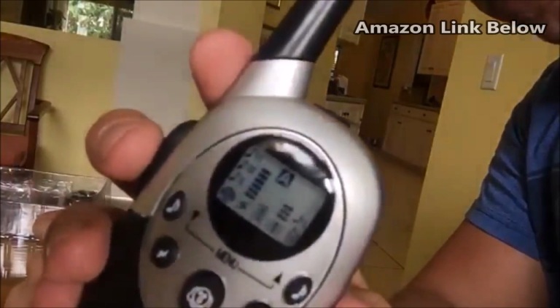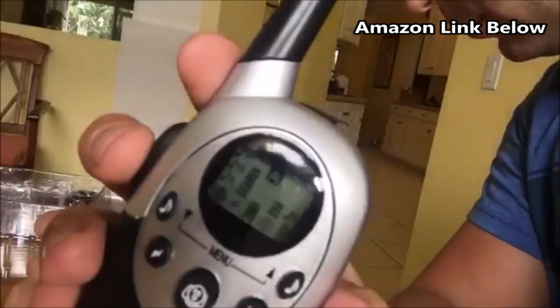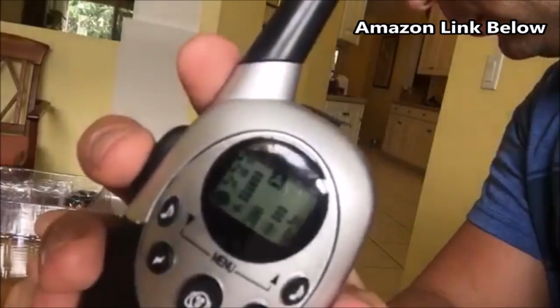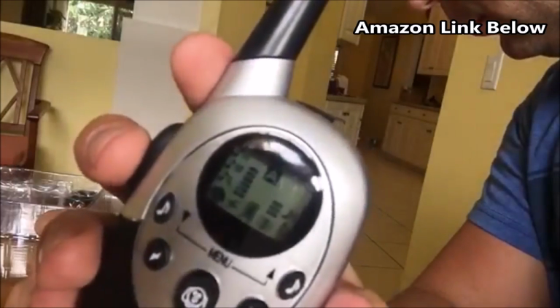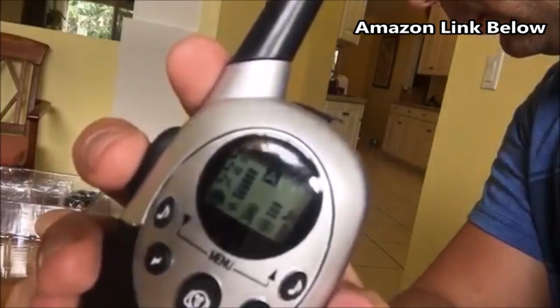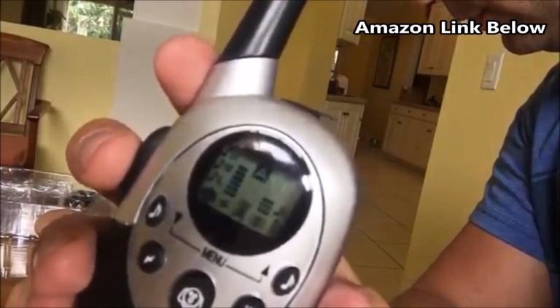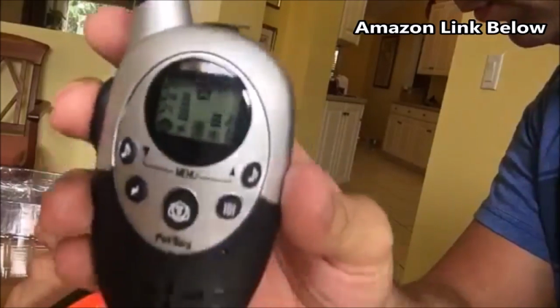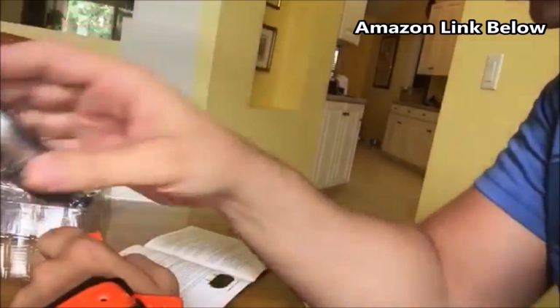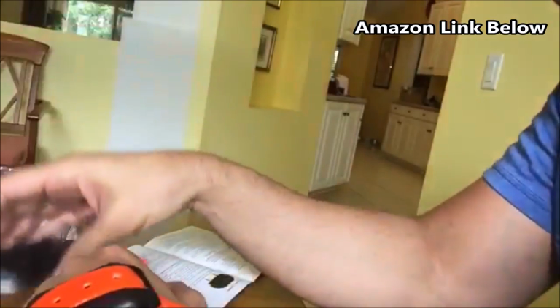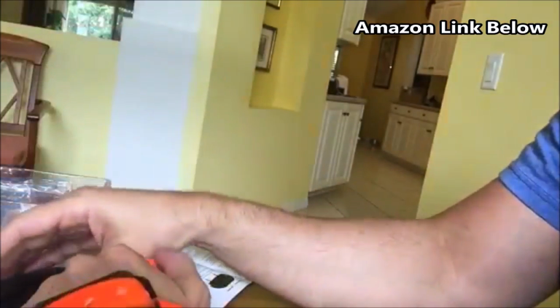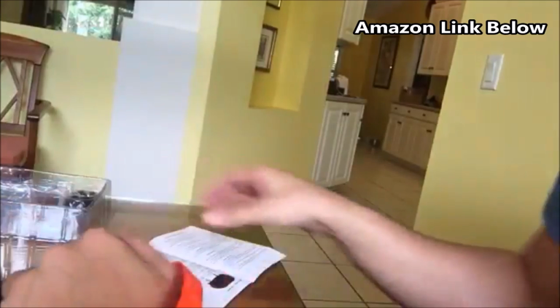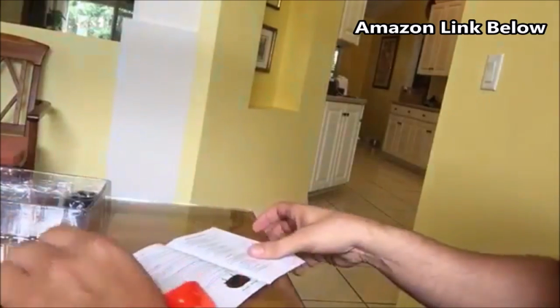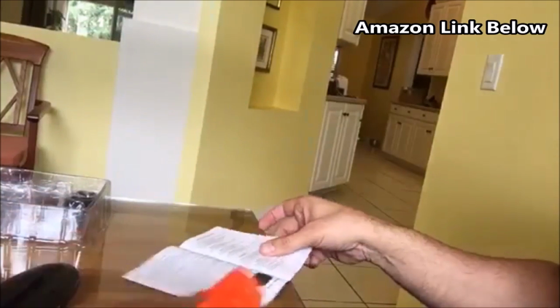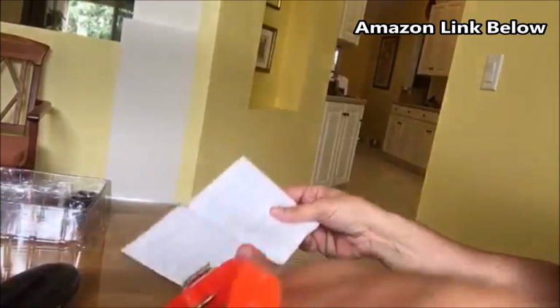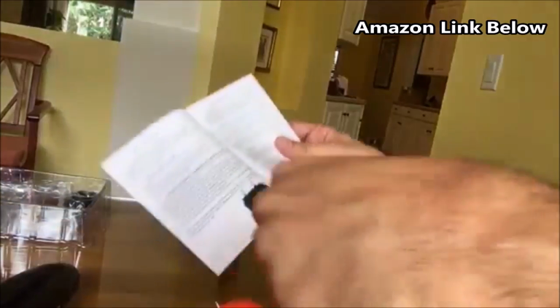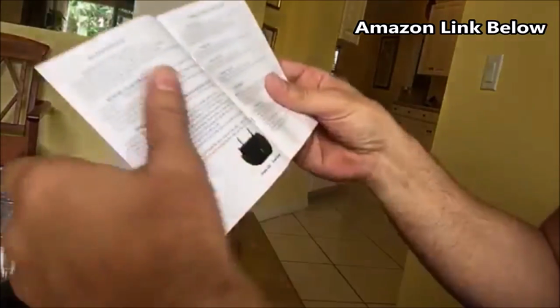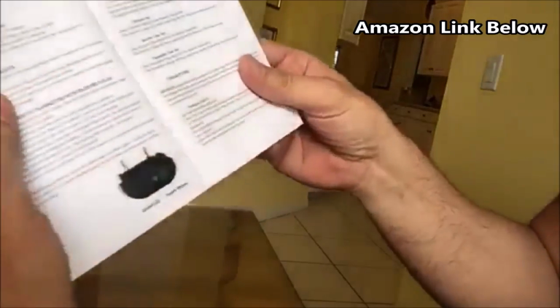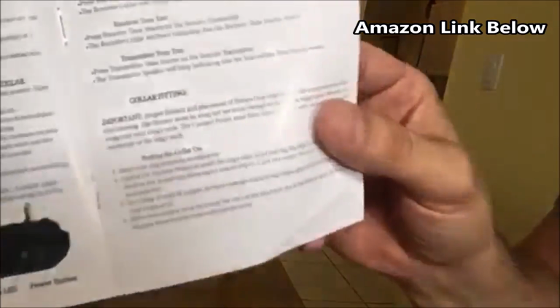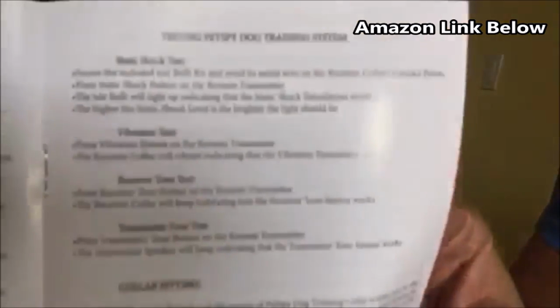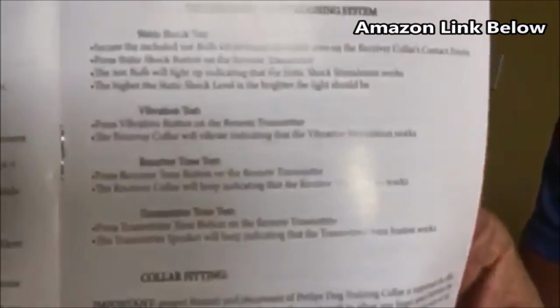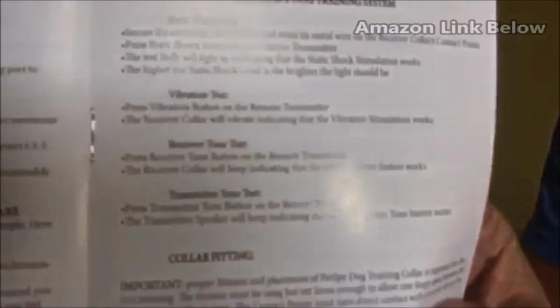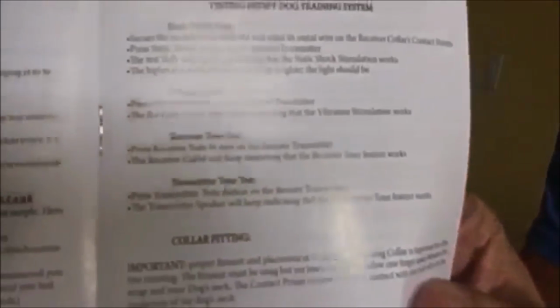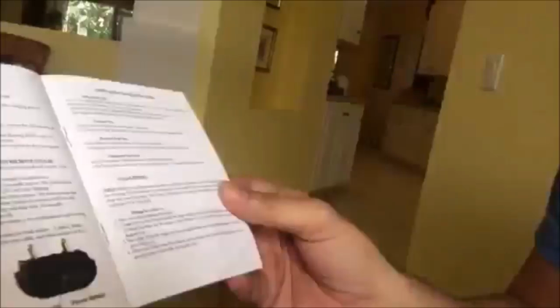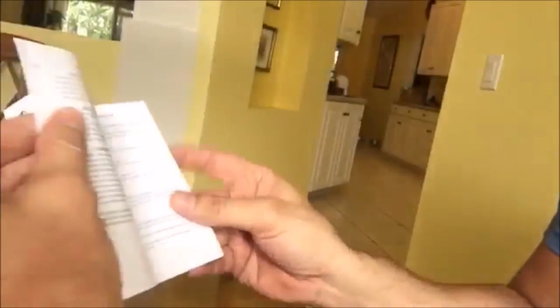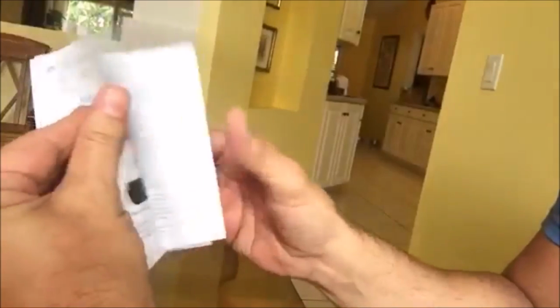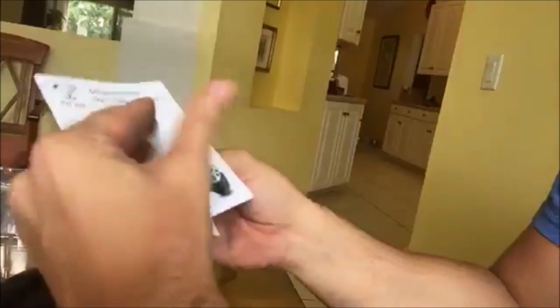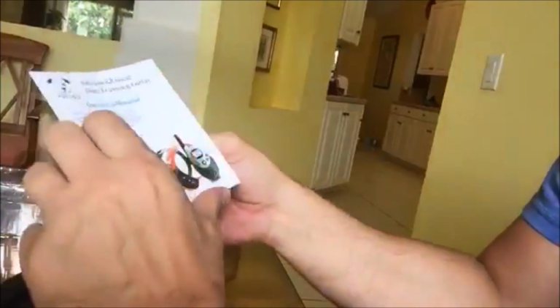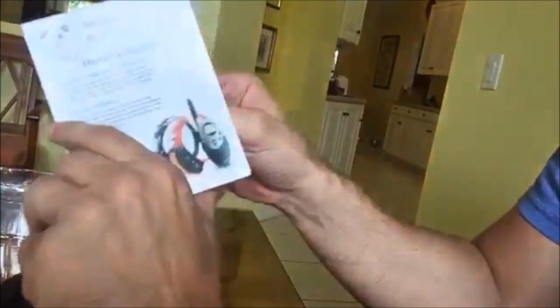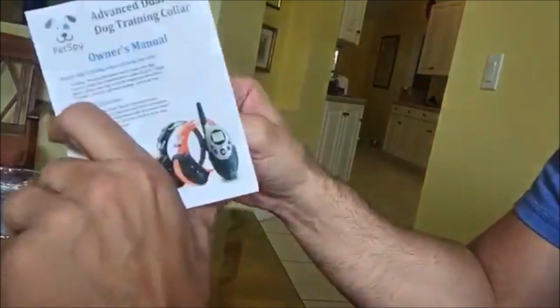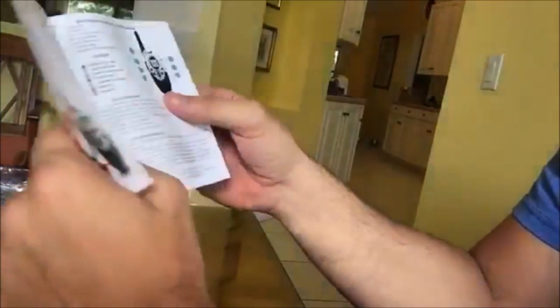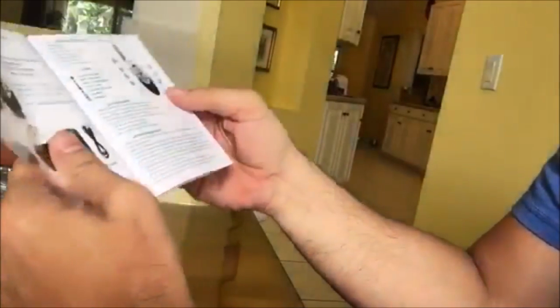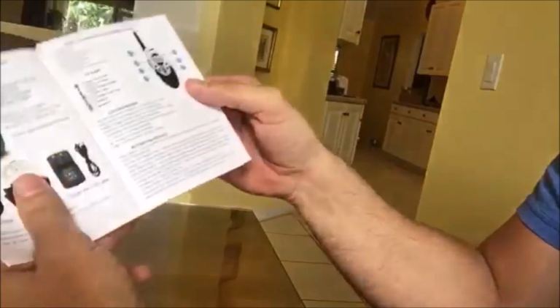It's rechargeable and waterproof. The size is adjustable to fit medium and large dogs' necks. Also, it has additional prongs in case you have an extra shaggy dog.